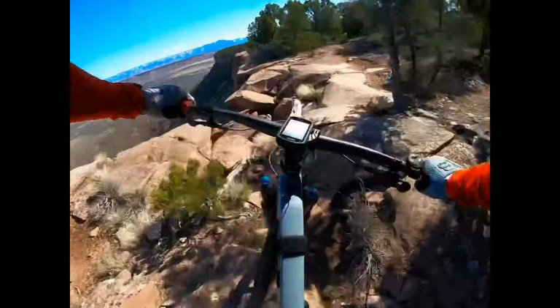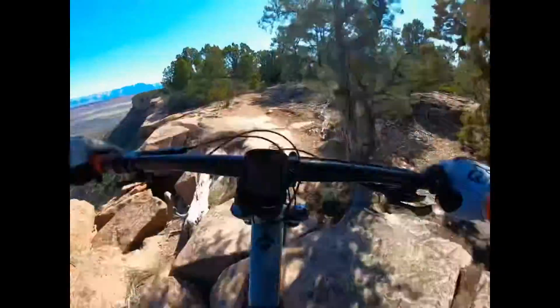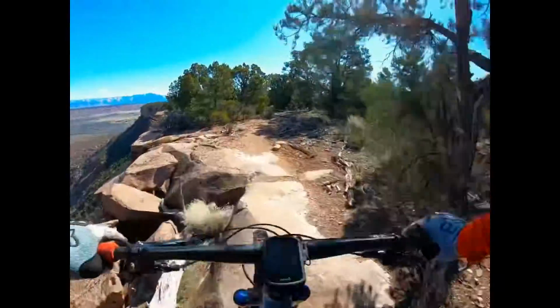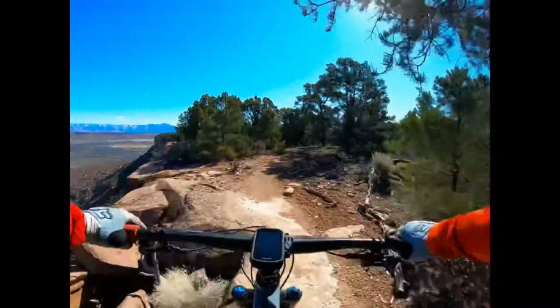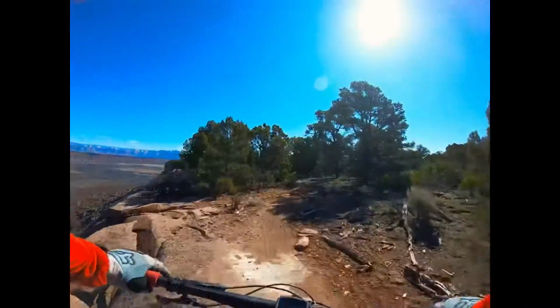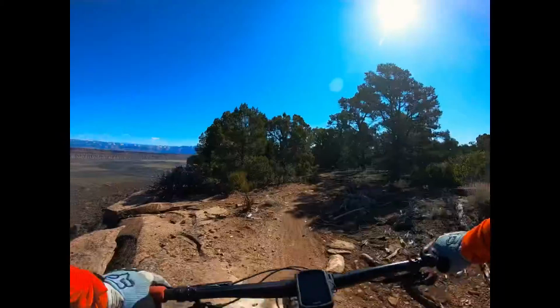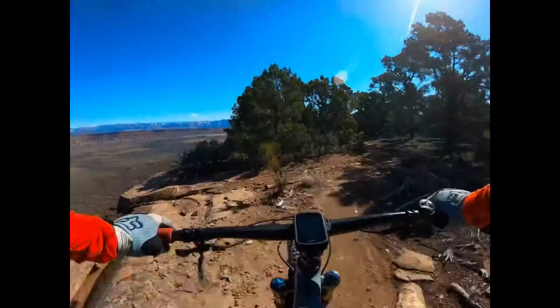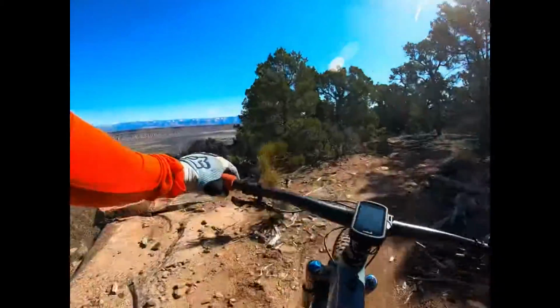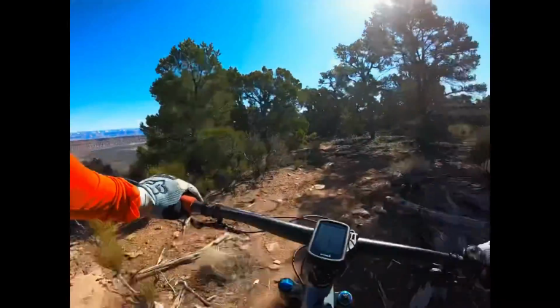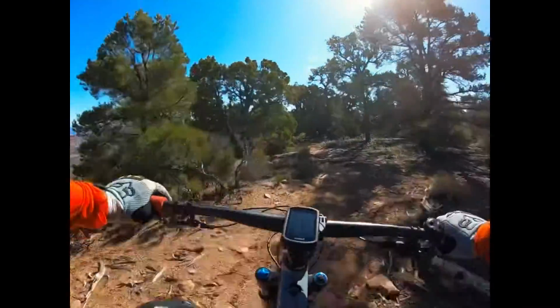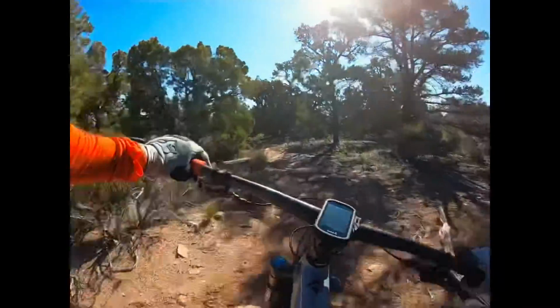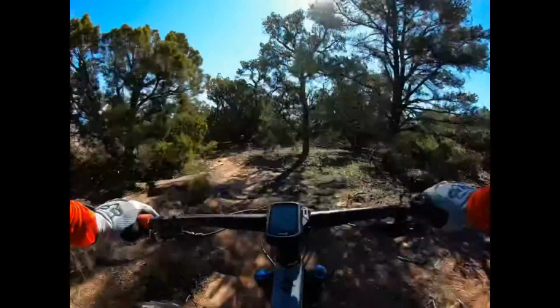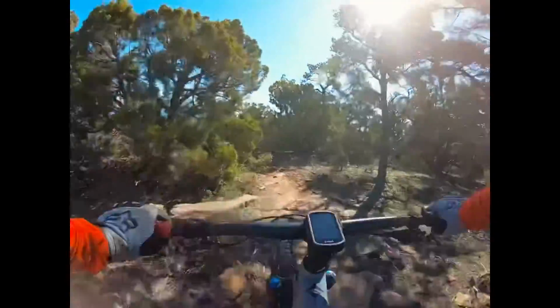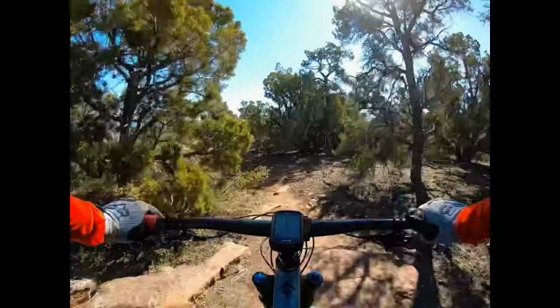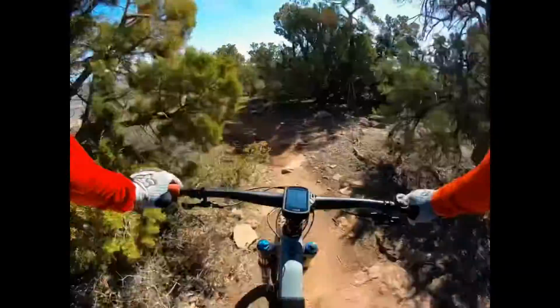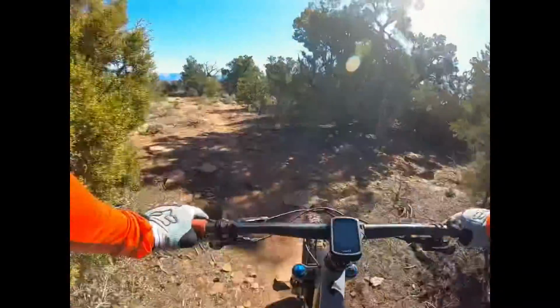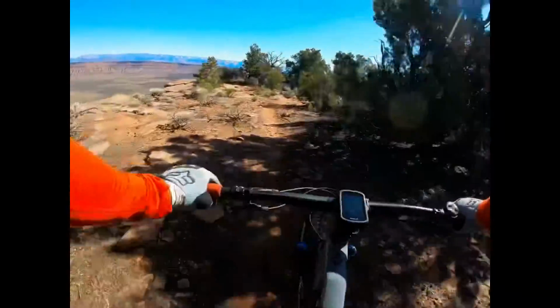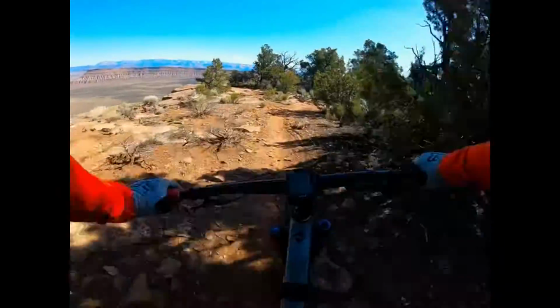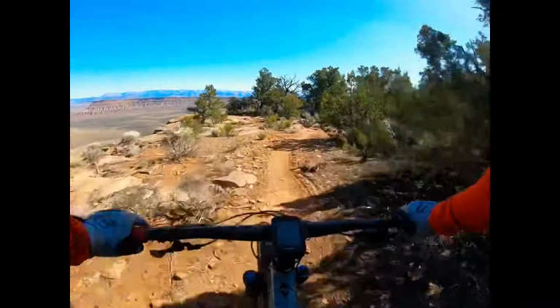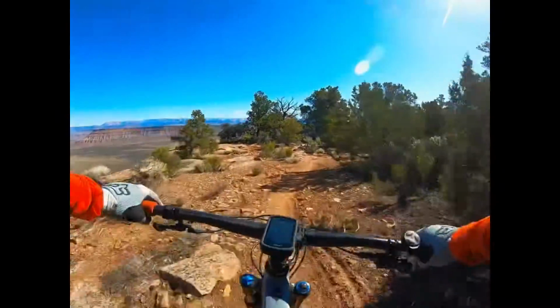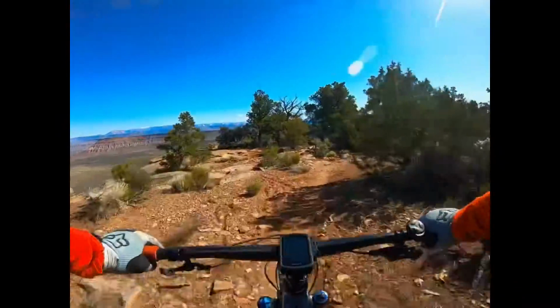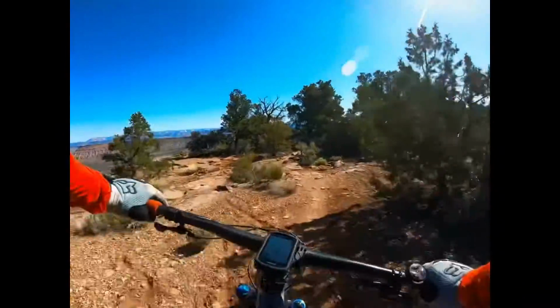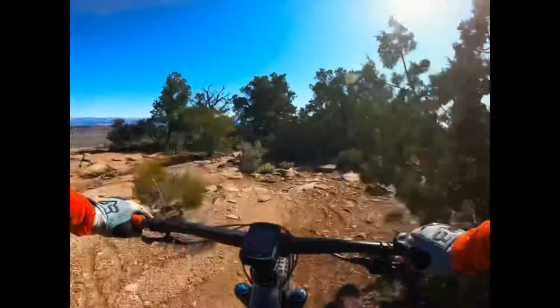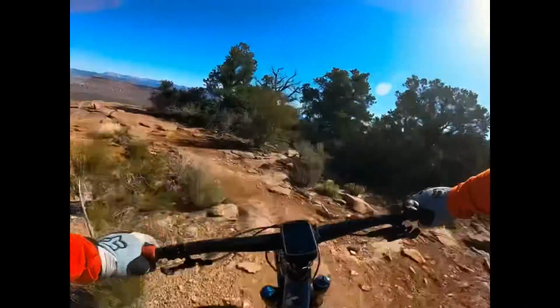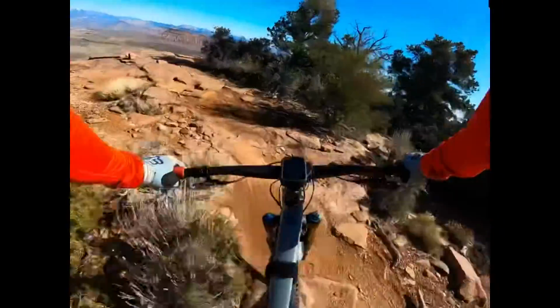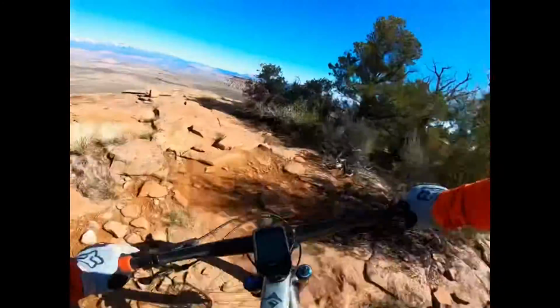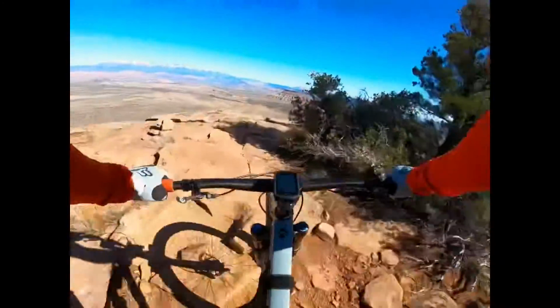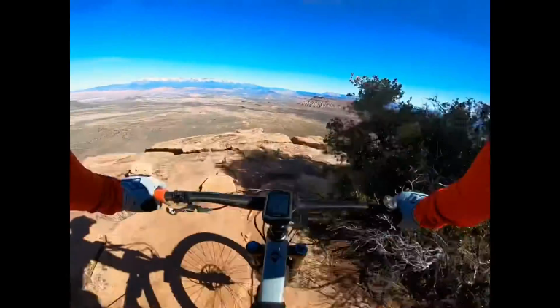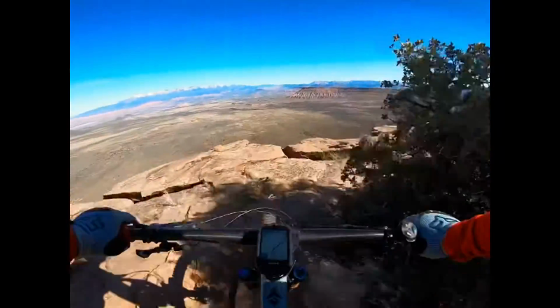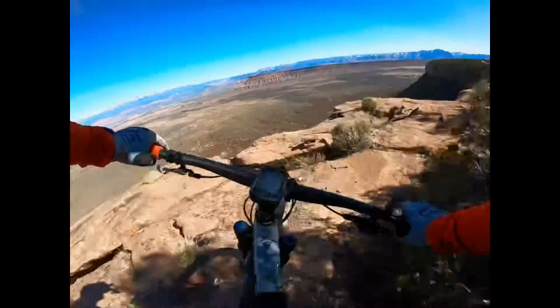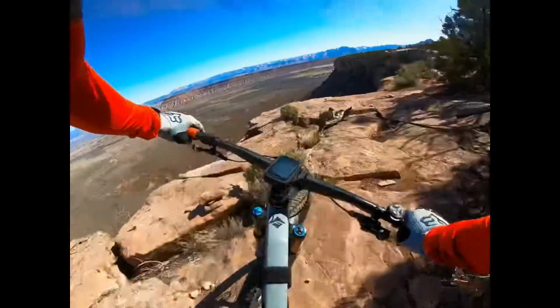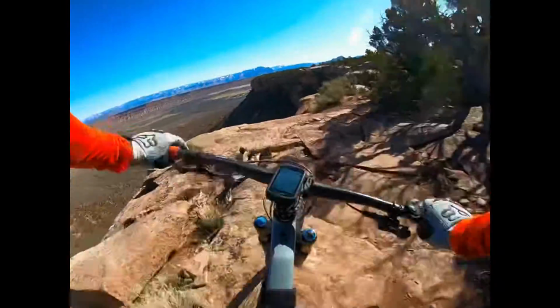A little while later you can see we're still along the Mesa — probably another 3 to 4 miles since the last video.